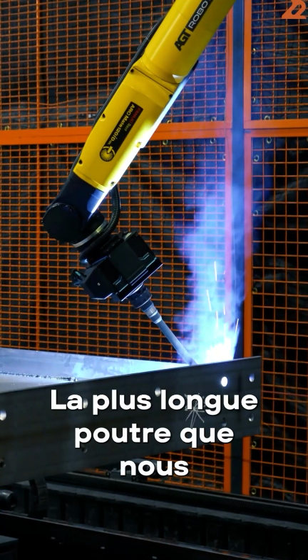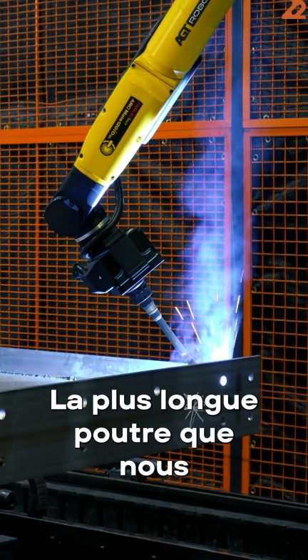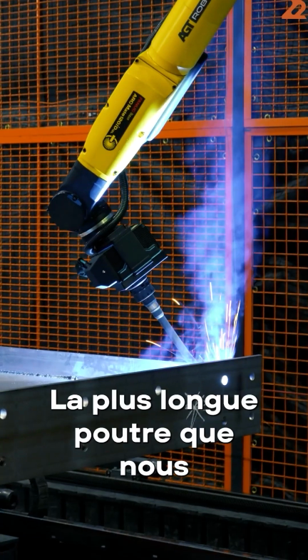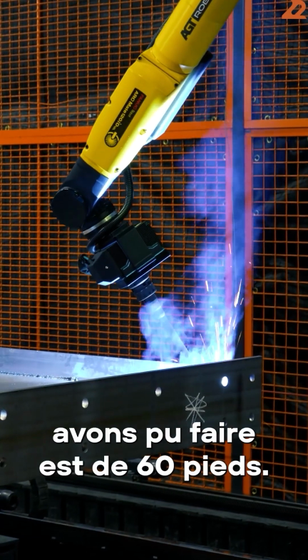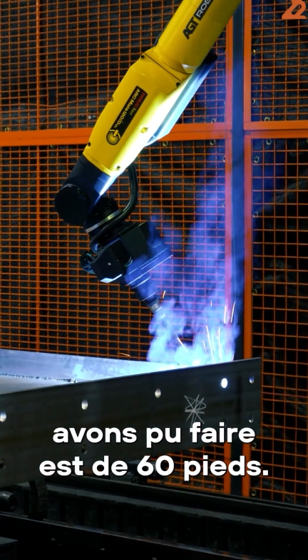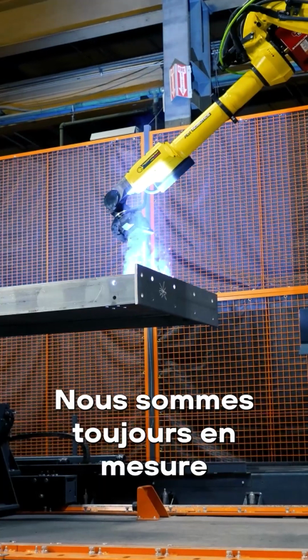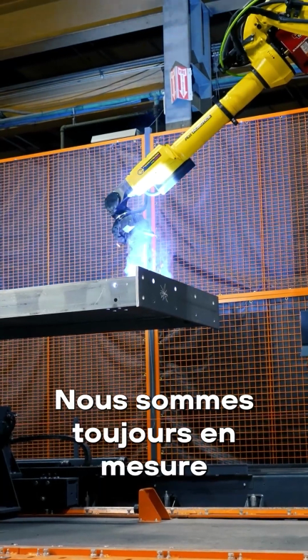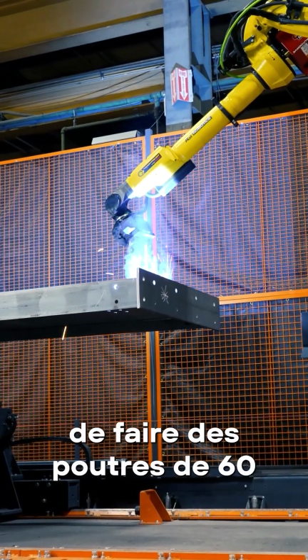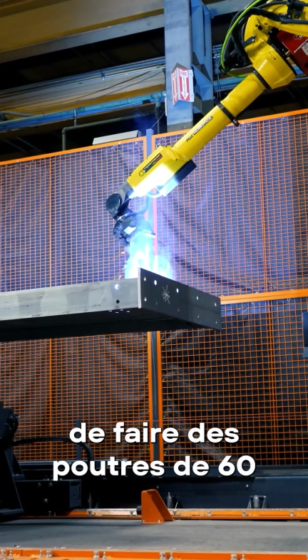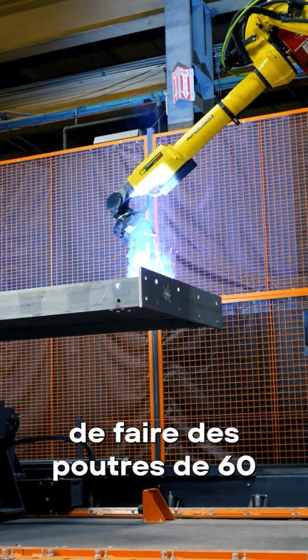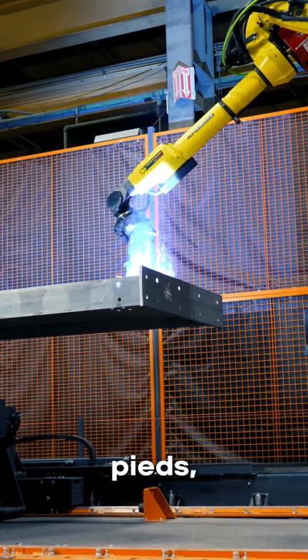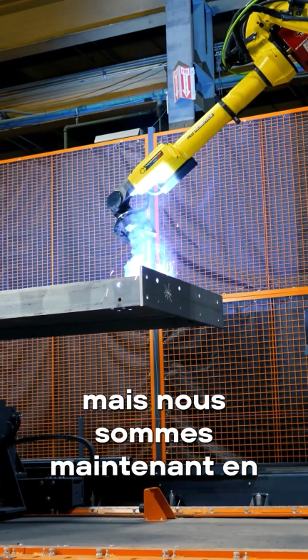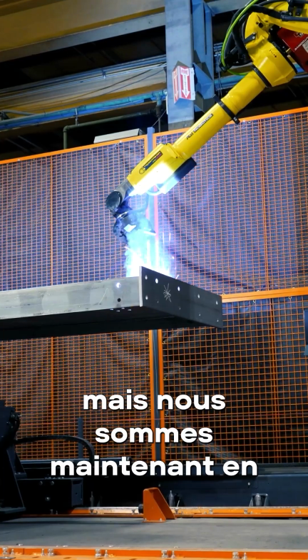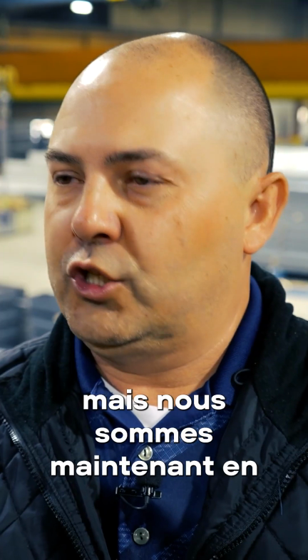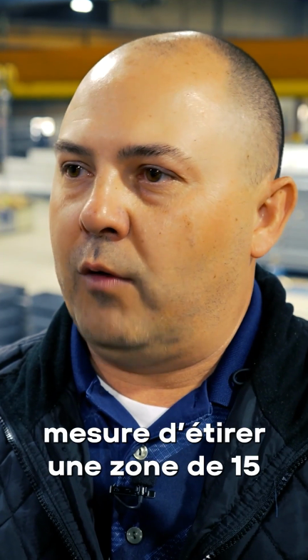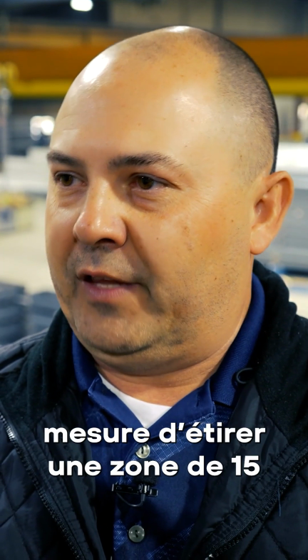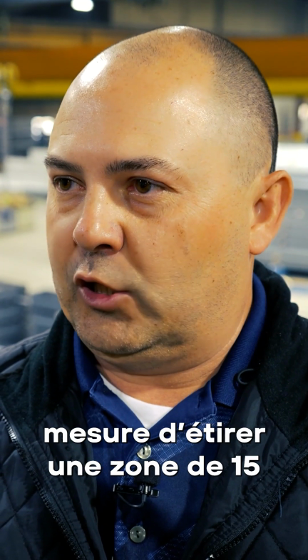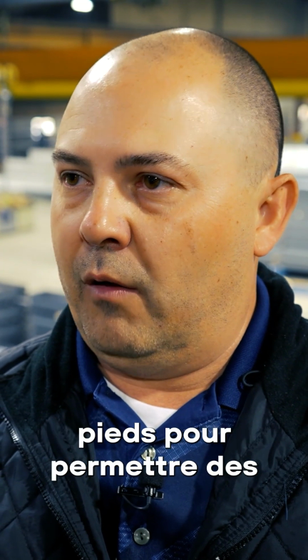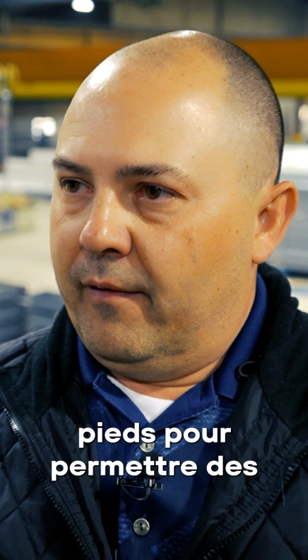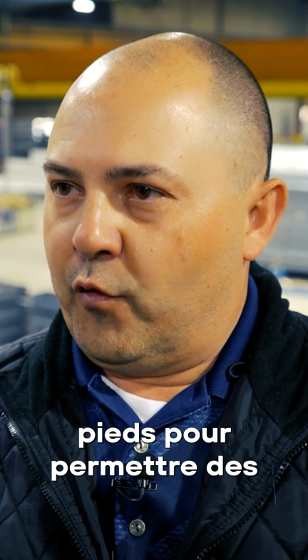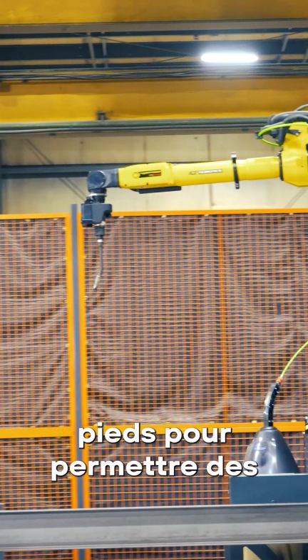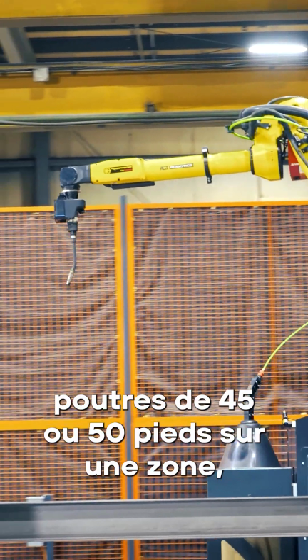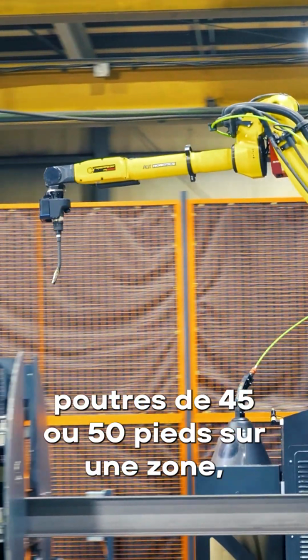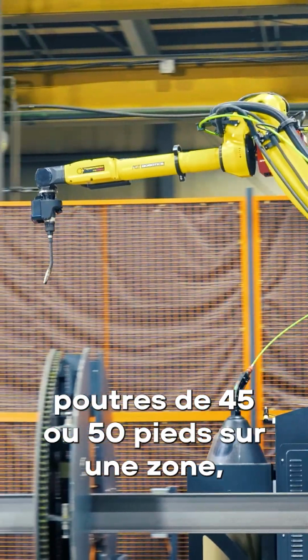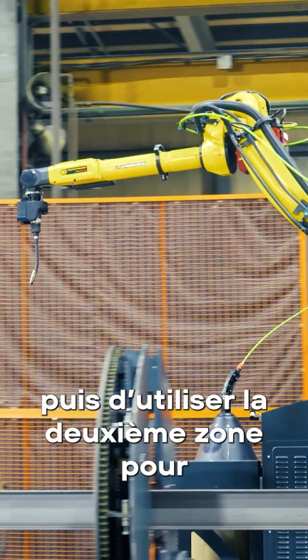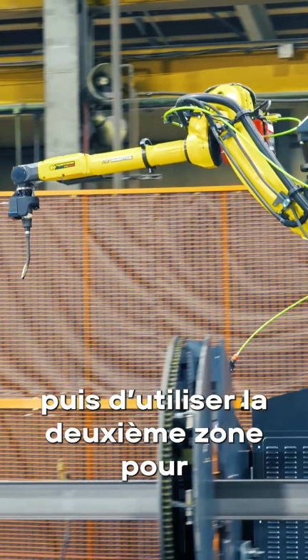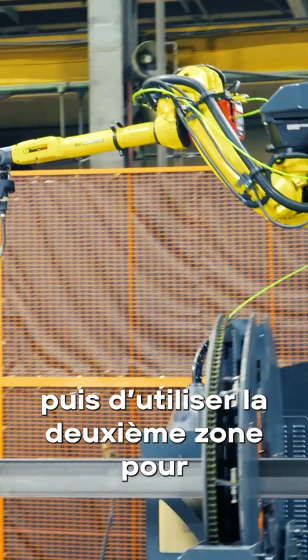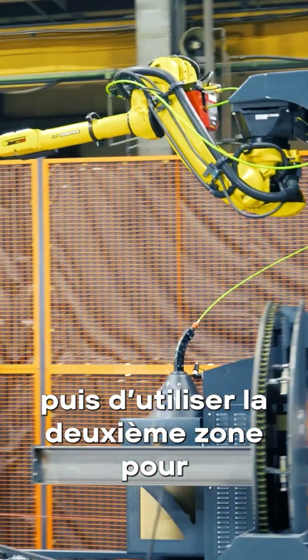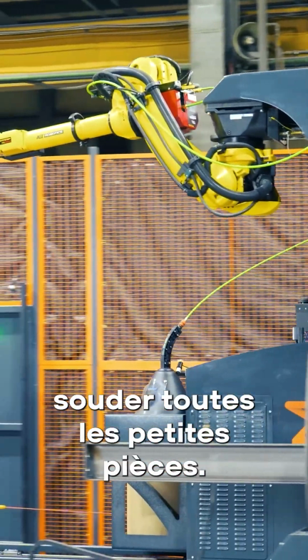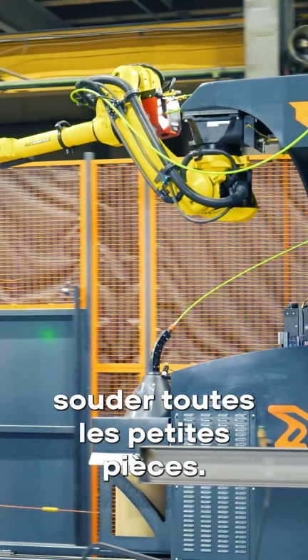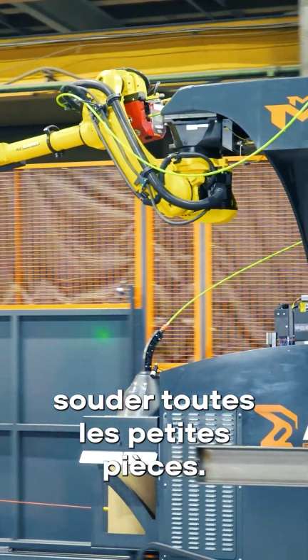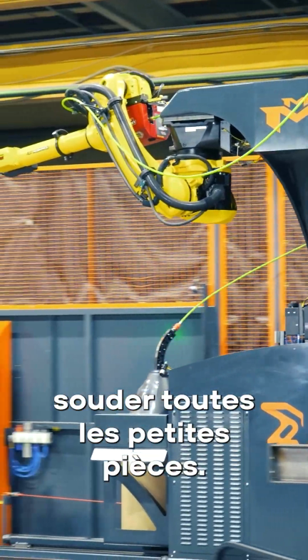The longest beam we've been able to do is 60 feet. We're always able to do 60-foot beams, but we're now able to push the one zone out 15 feet to allow 45 to 50-foot beams on the one zone, and then still utilize the second zone to weld all the smaller pieces.